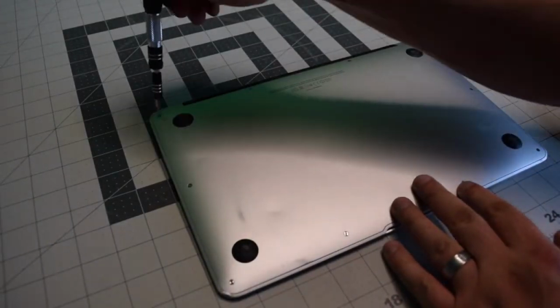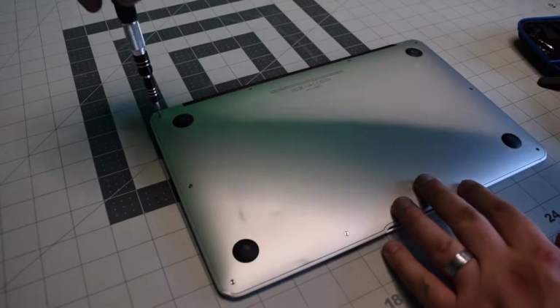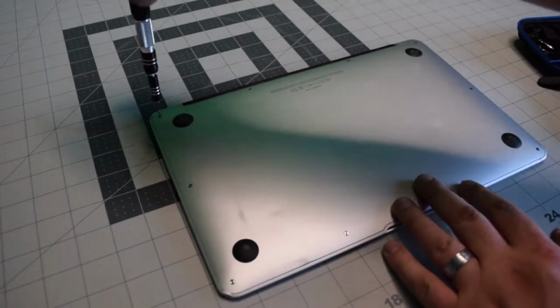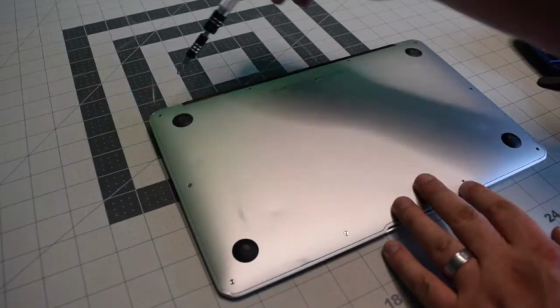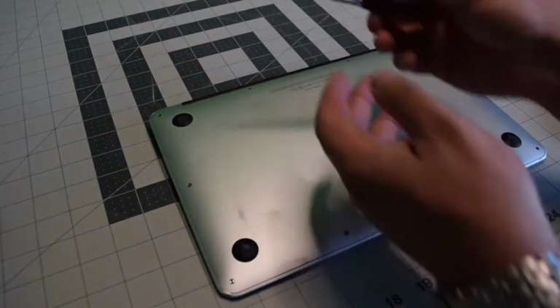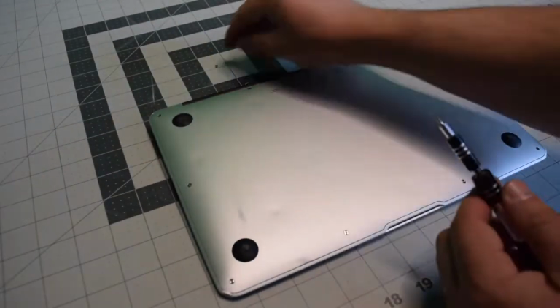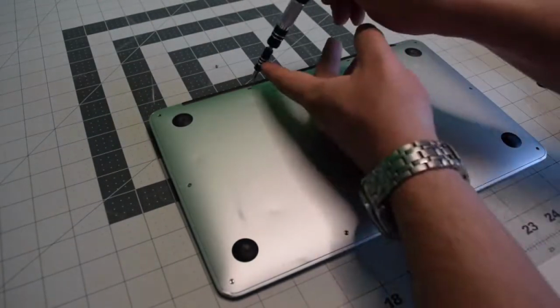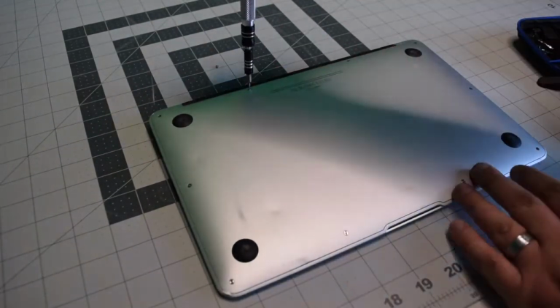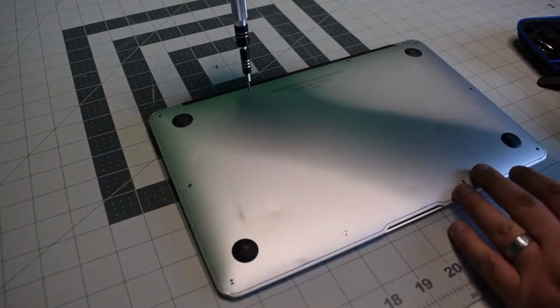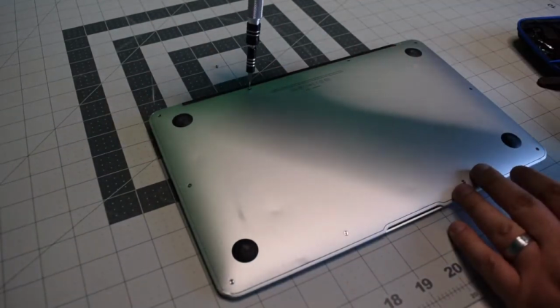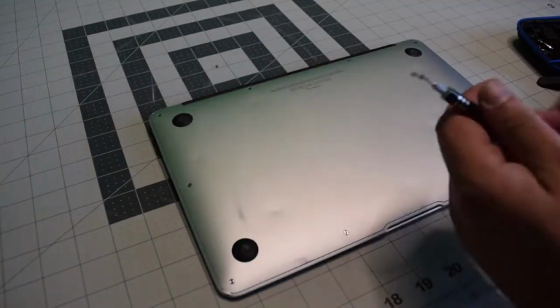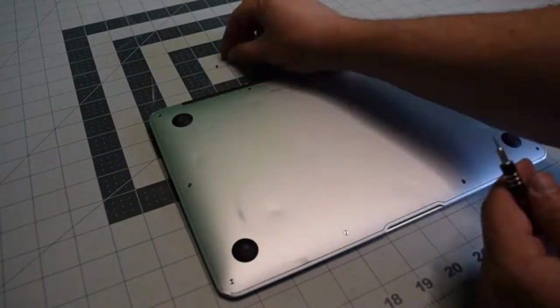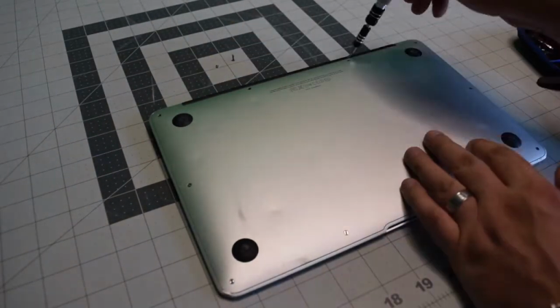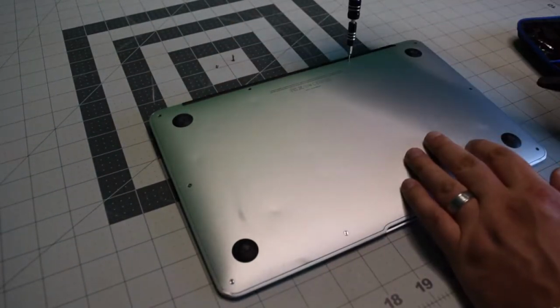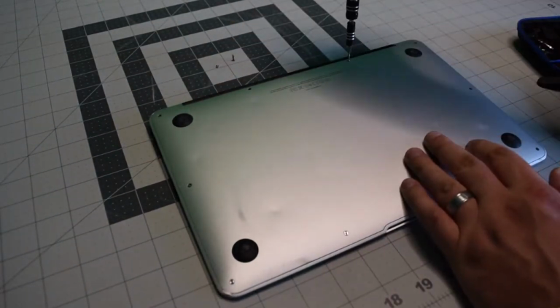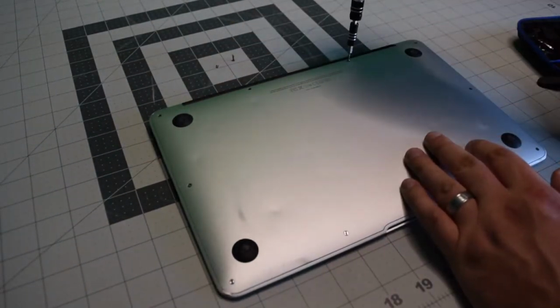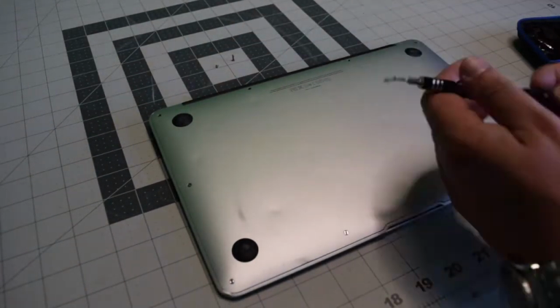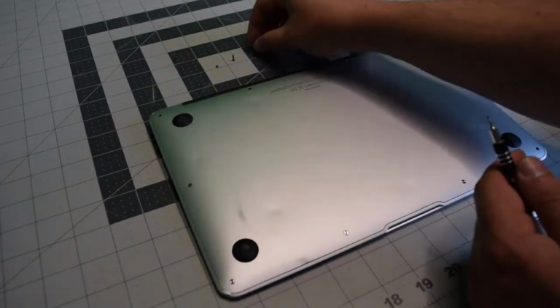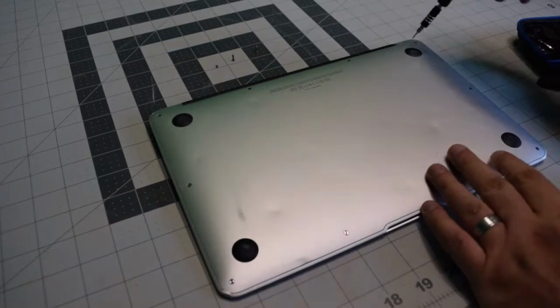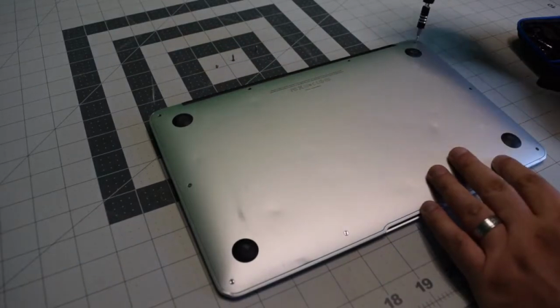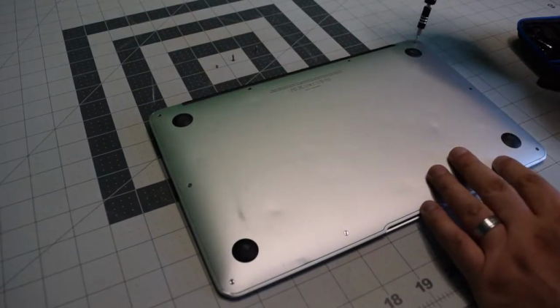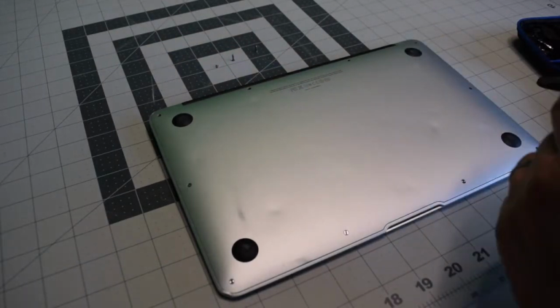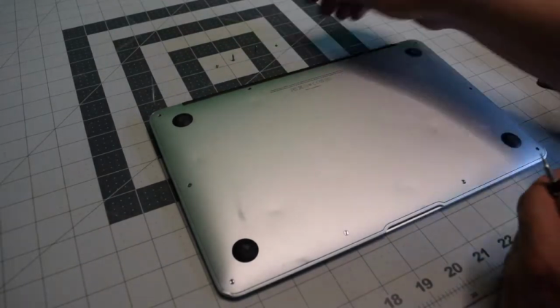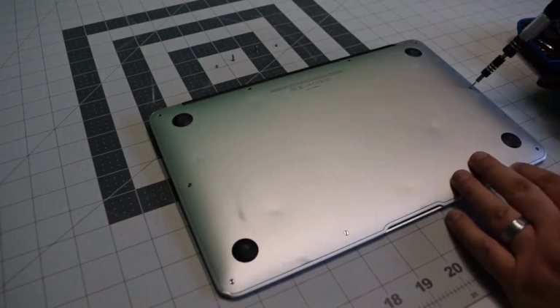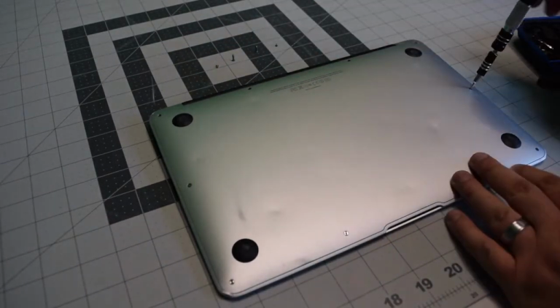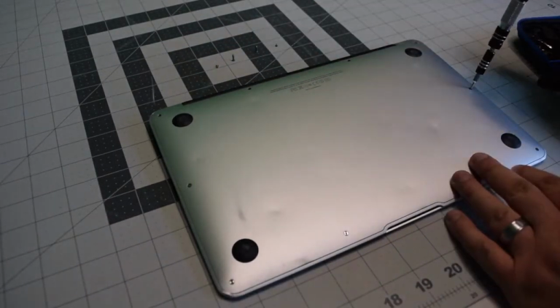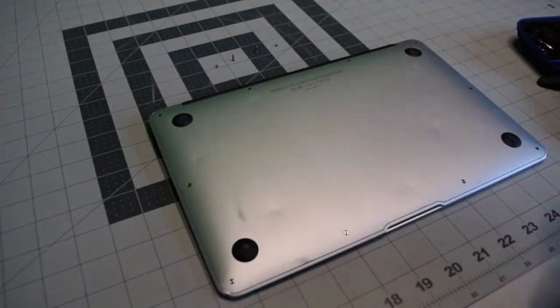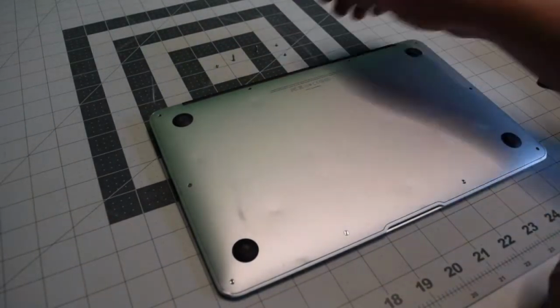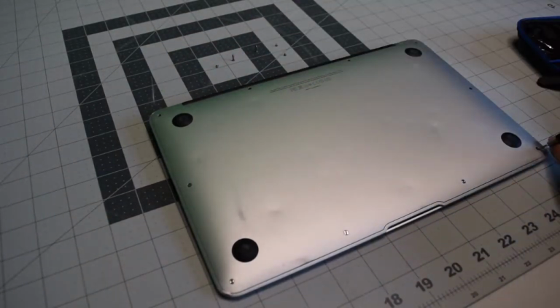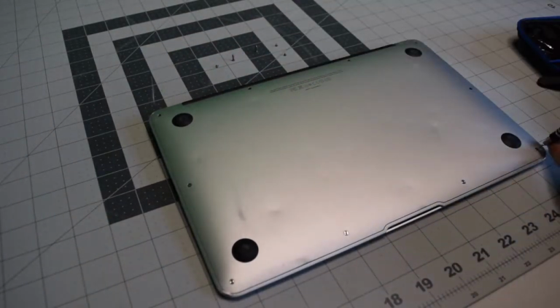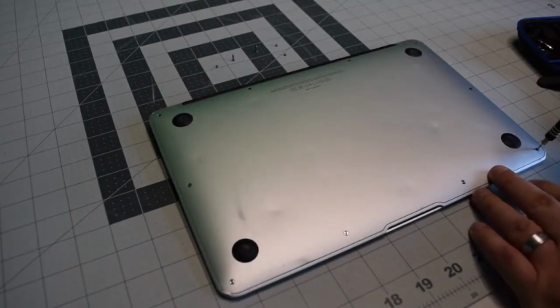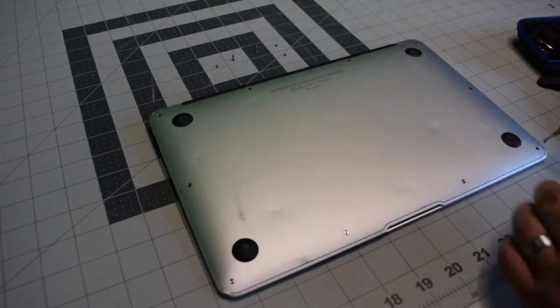Start in the top left and remove the short screw. The next two screws are slightly longer. The remaining seven screws are all short.